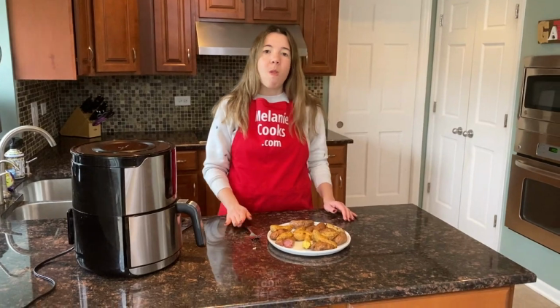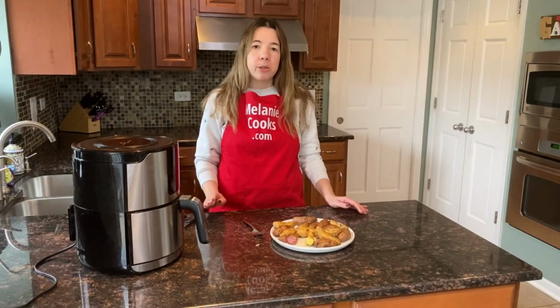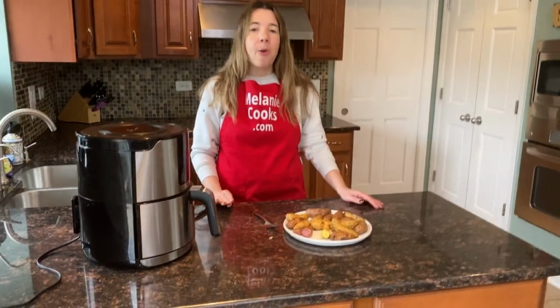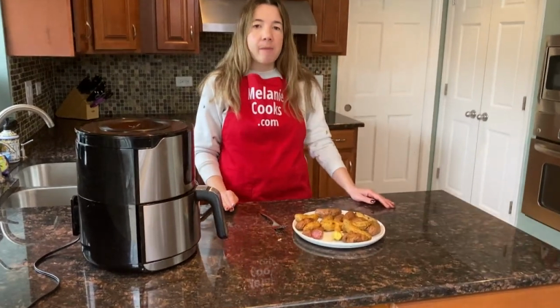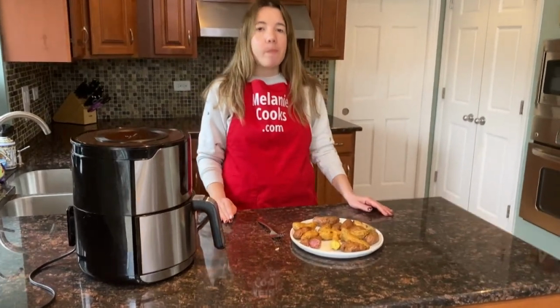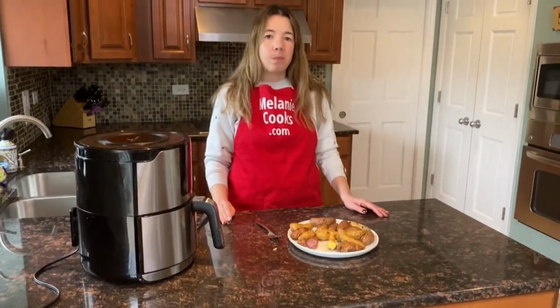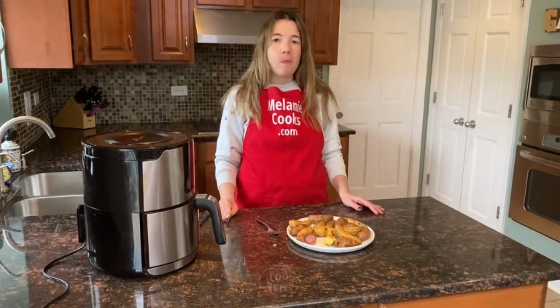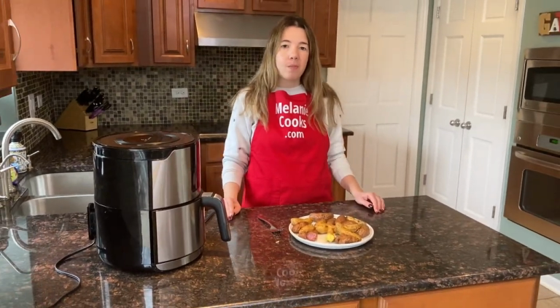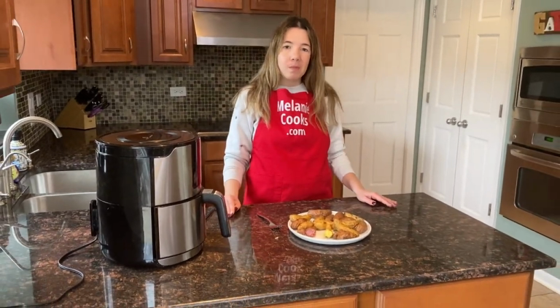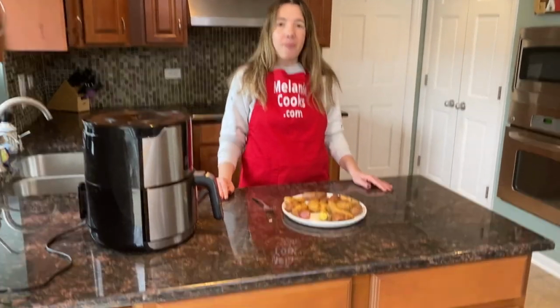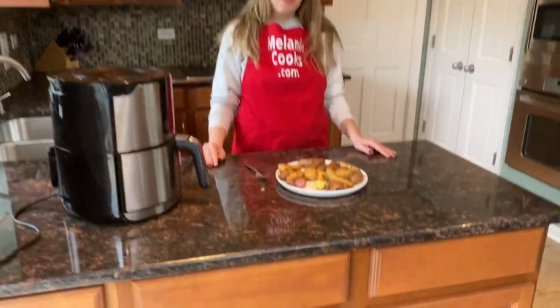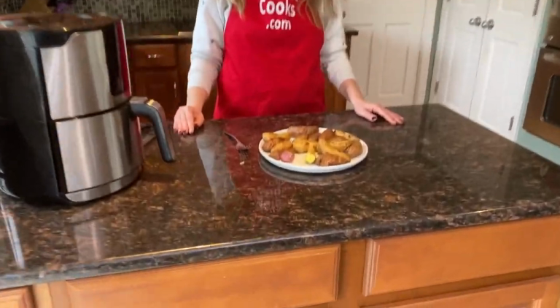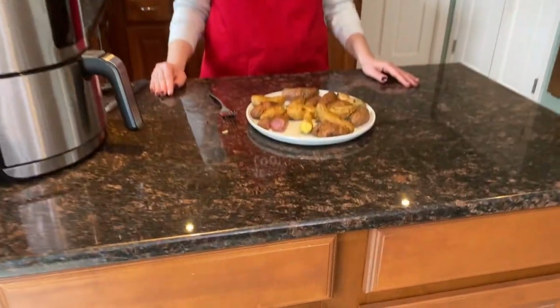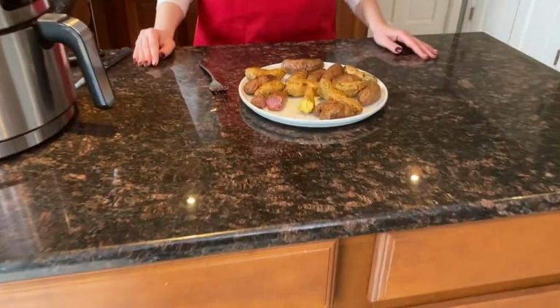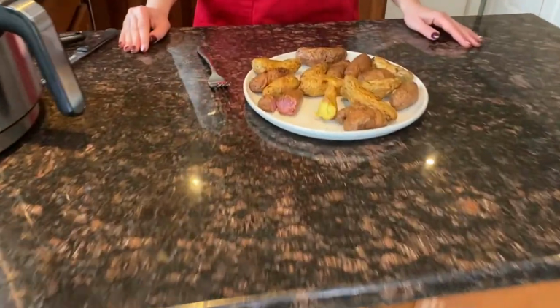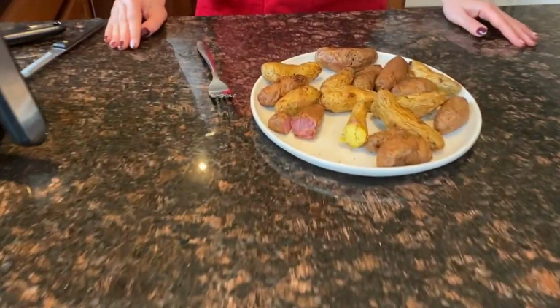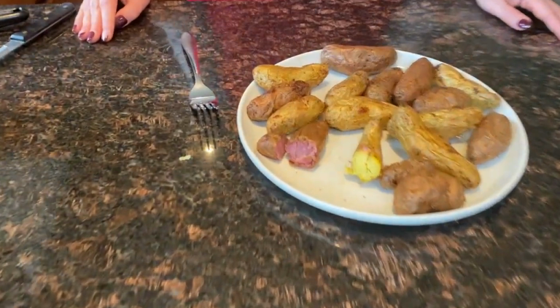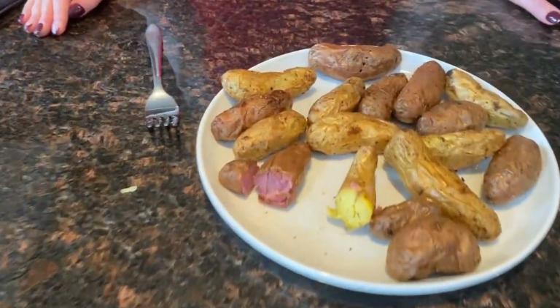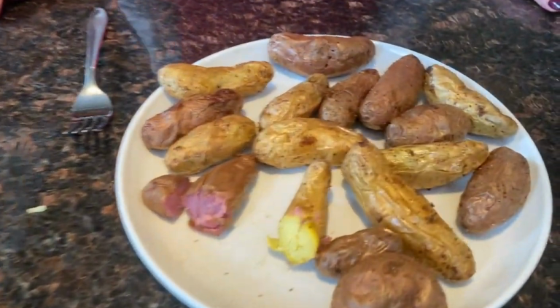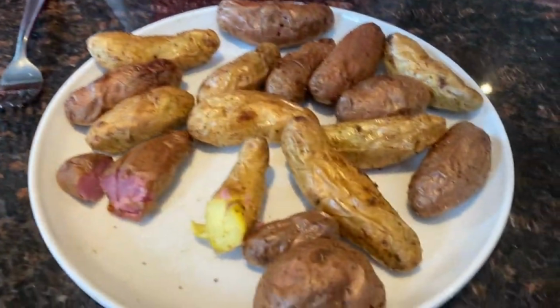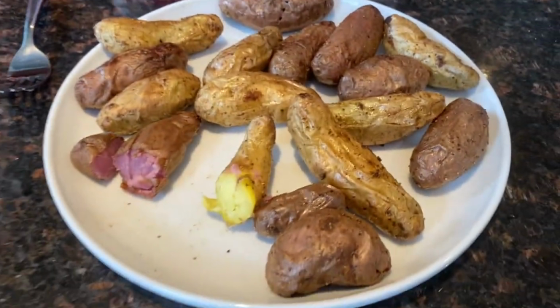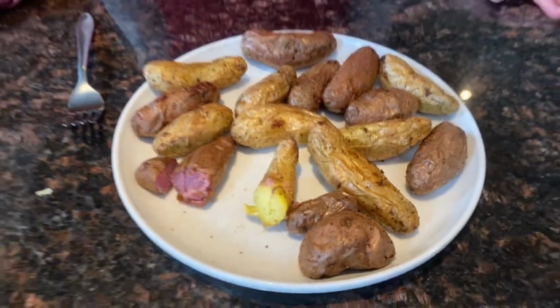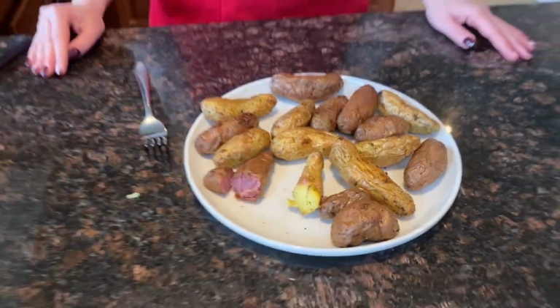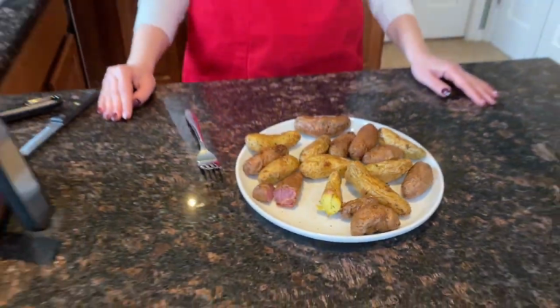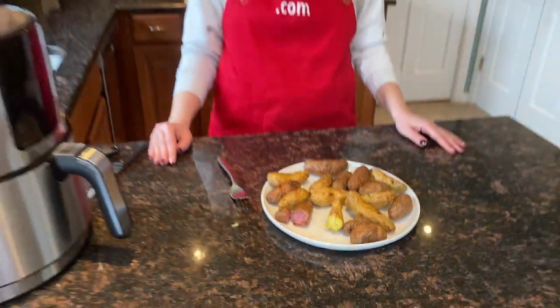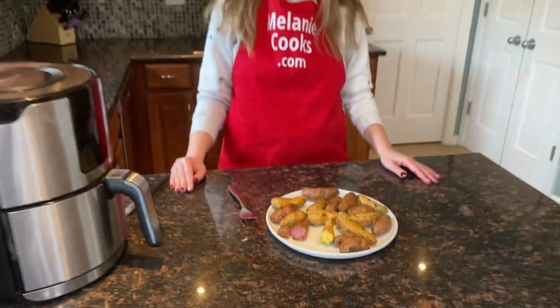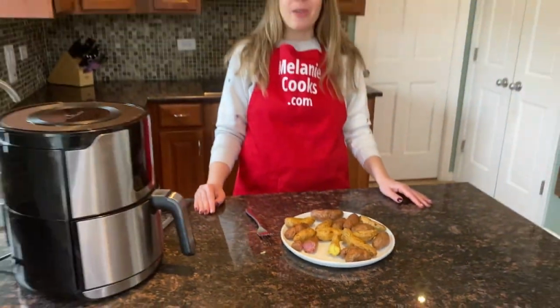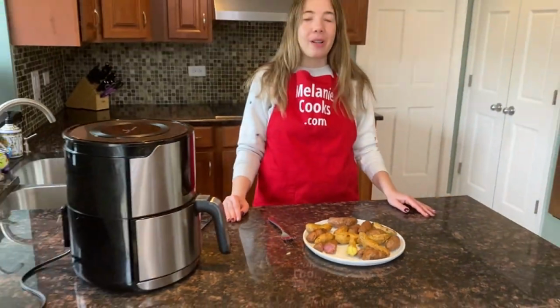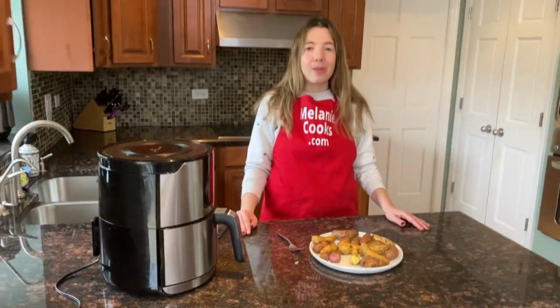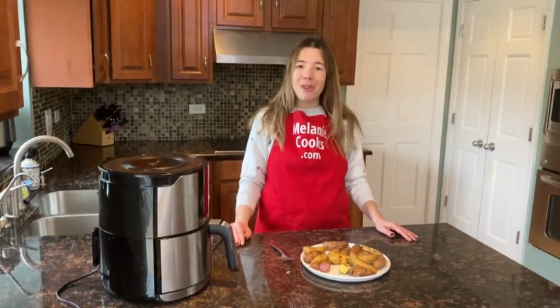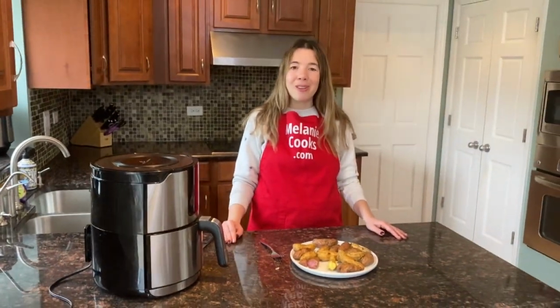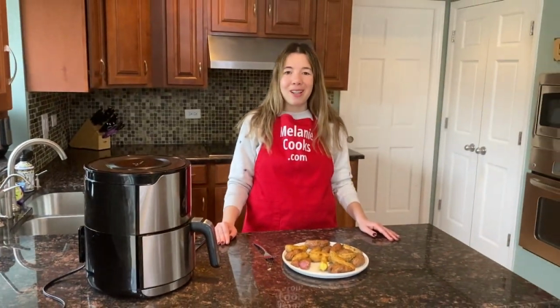So good. They taste delicious — perfect roasted potatoes. That was so easy.